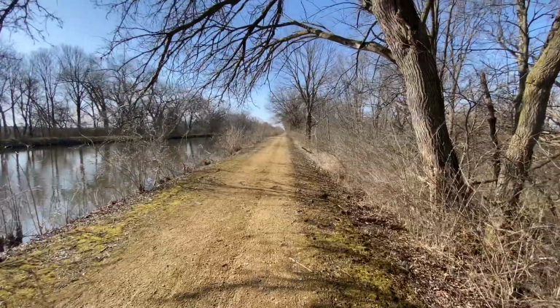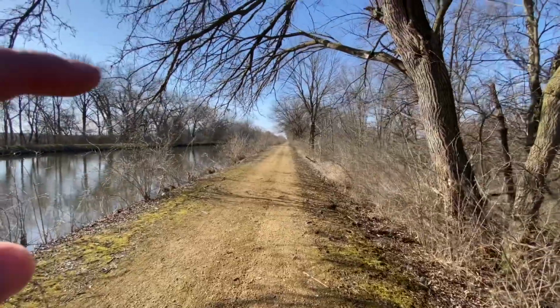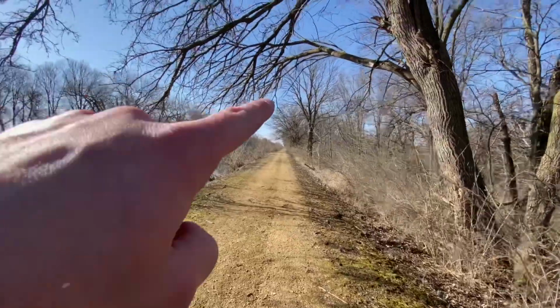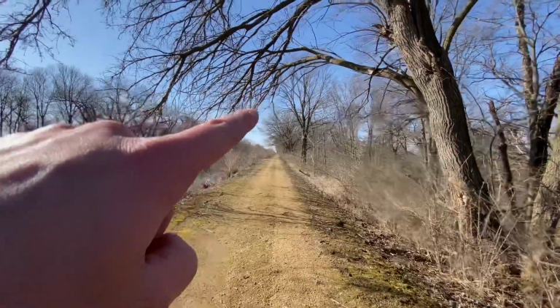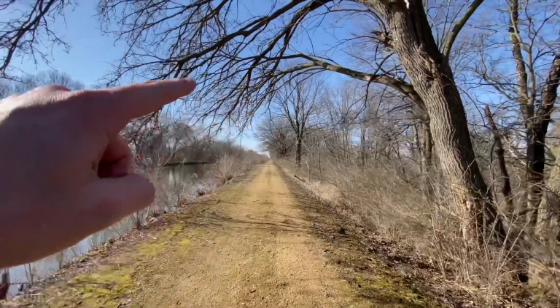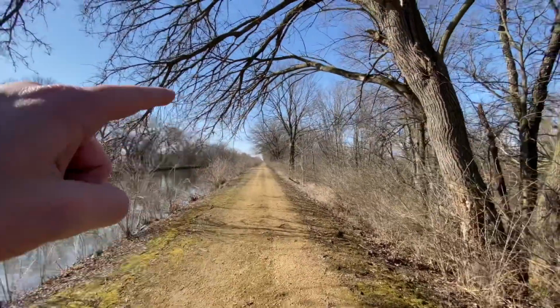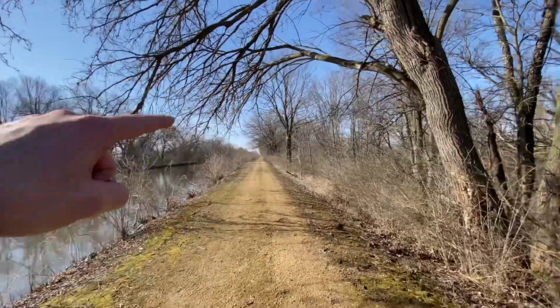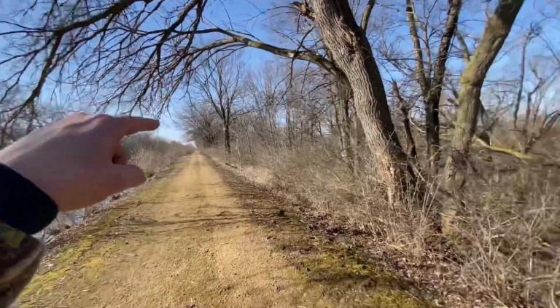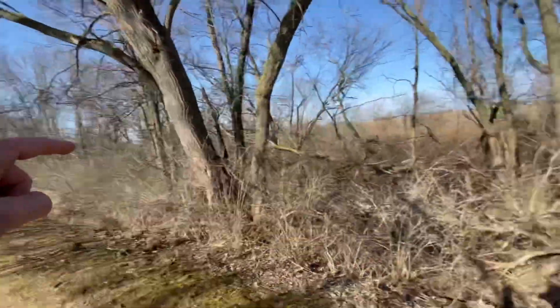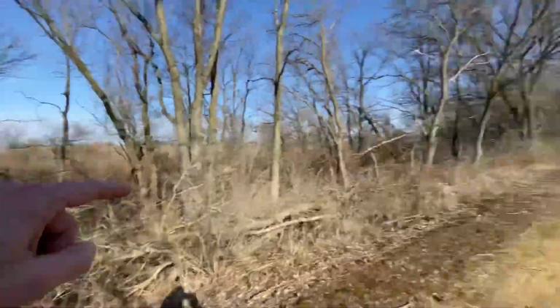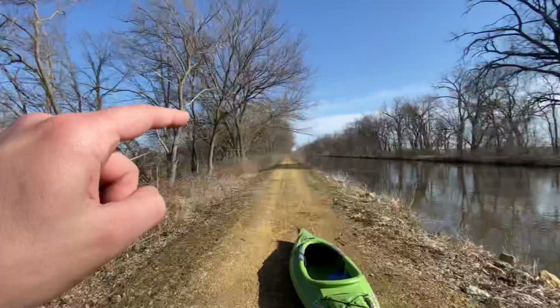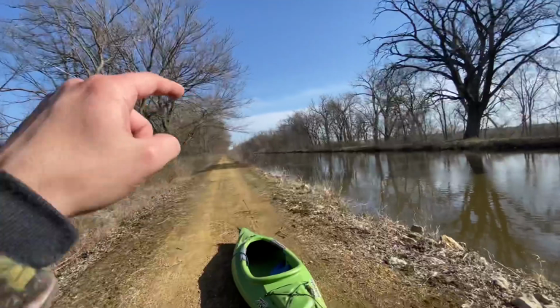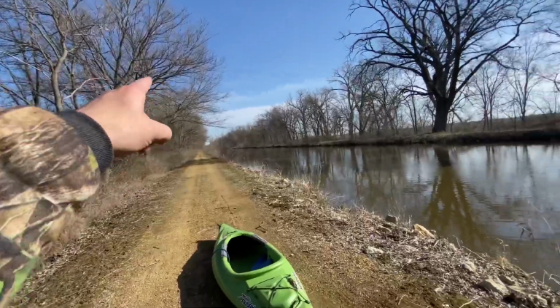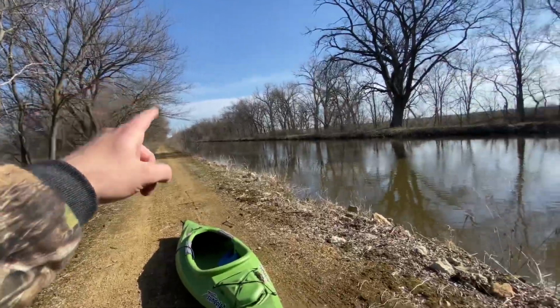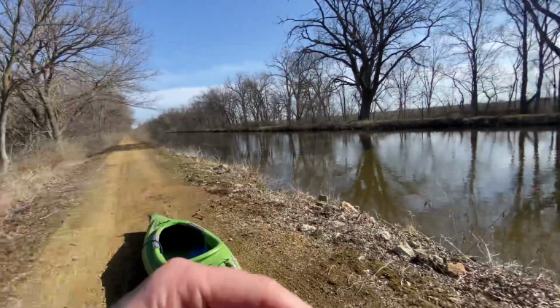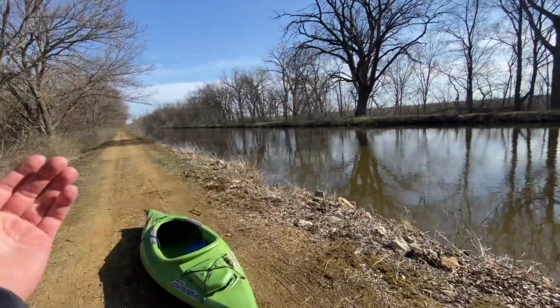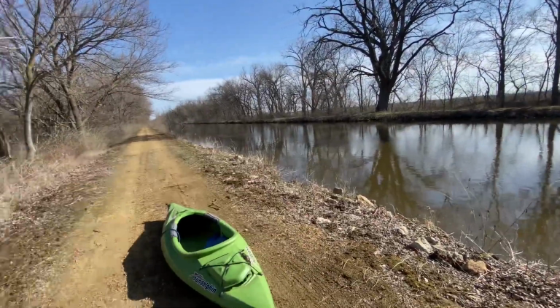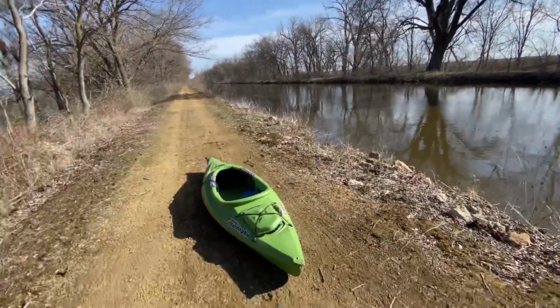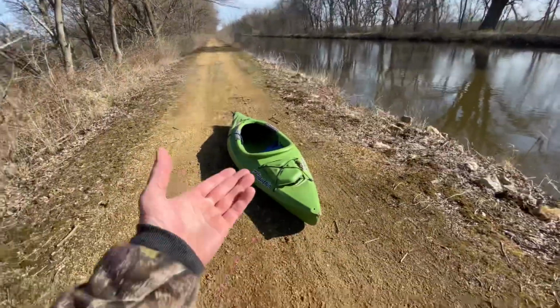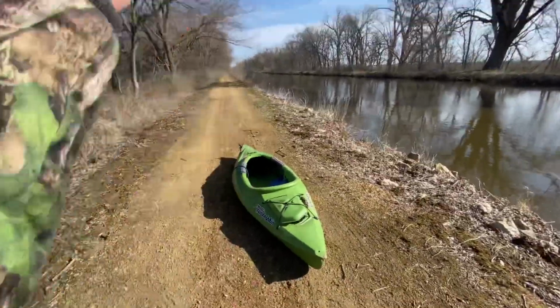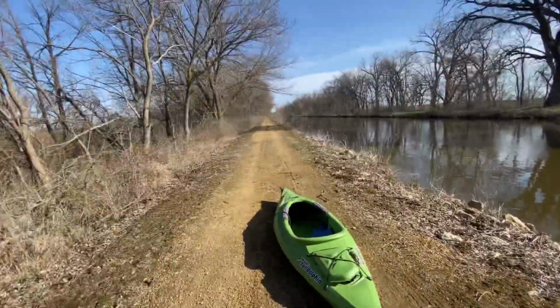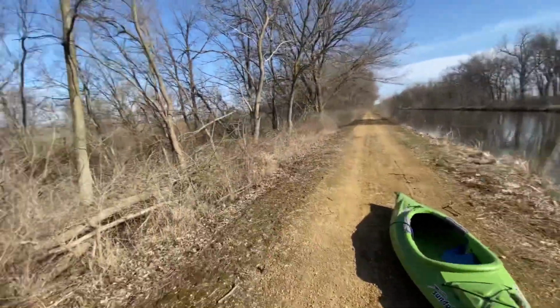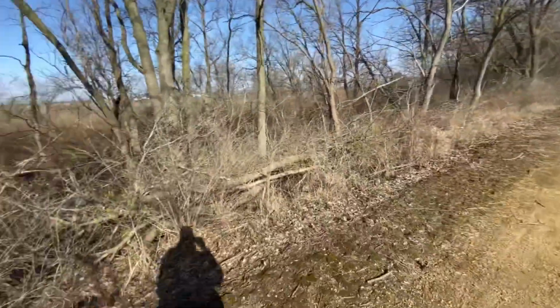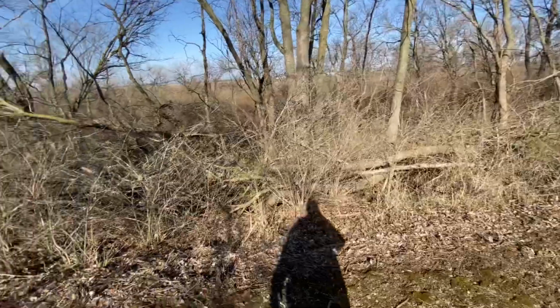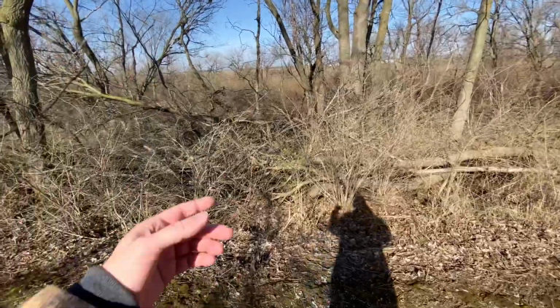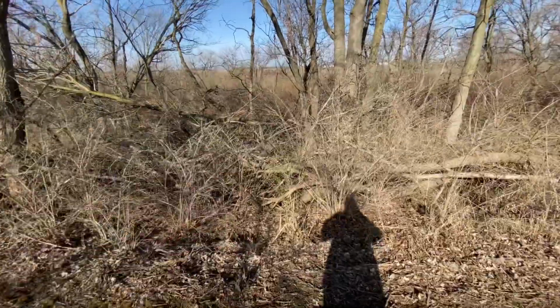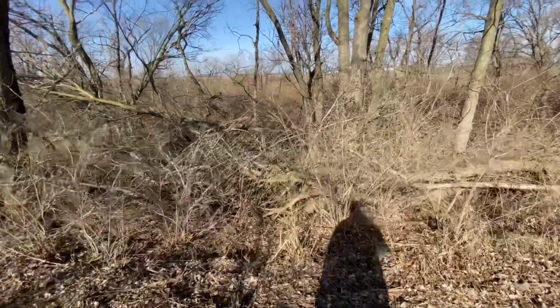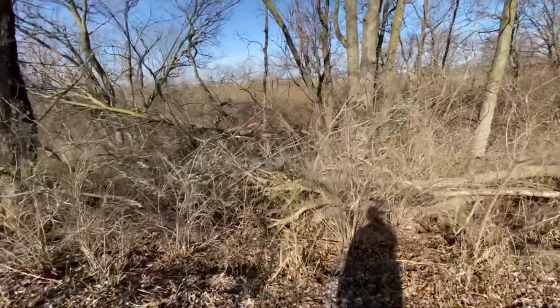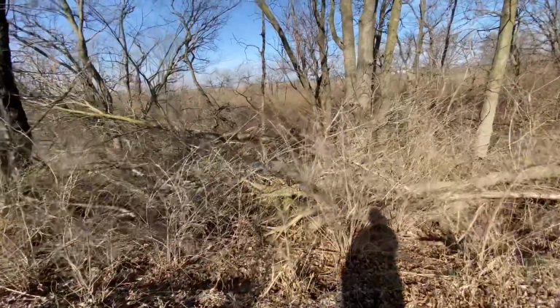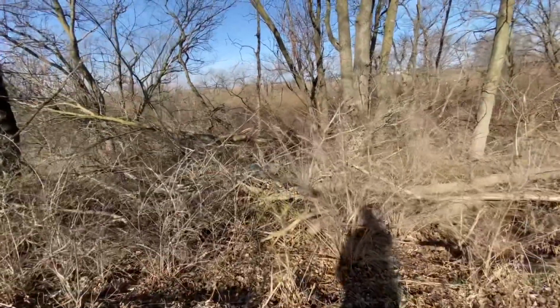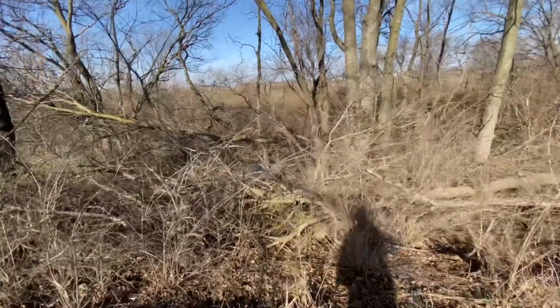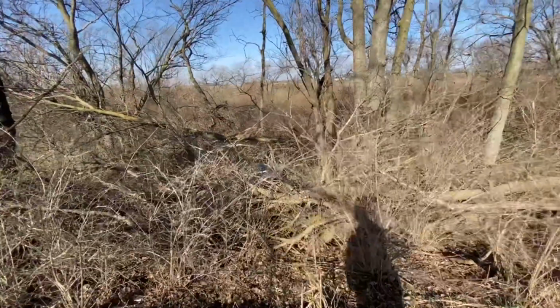Well, this is Fargo that way, and that's Star Road that way, and I'm in between. I'm carrying my kayak back, and in front of me sits a vehicle.